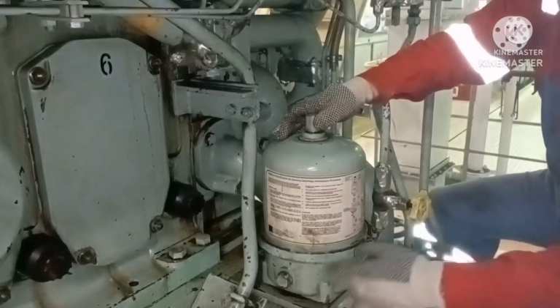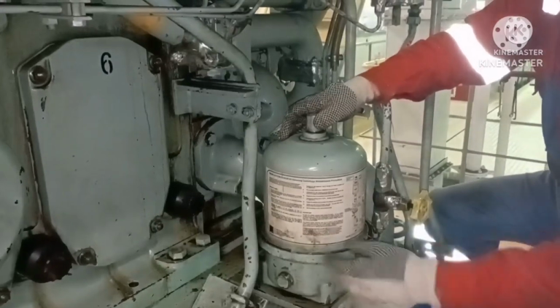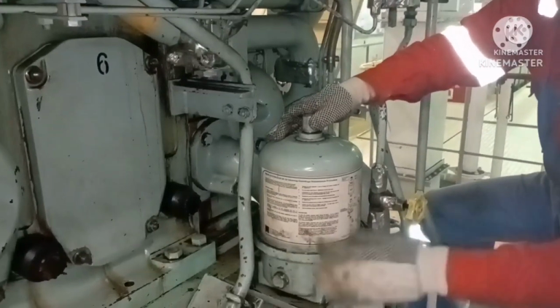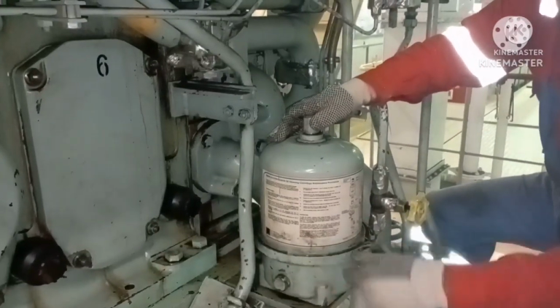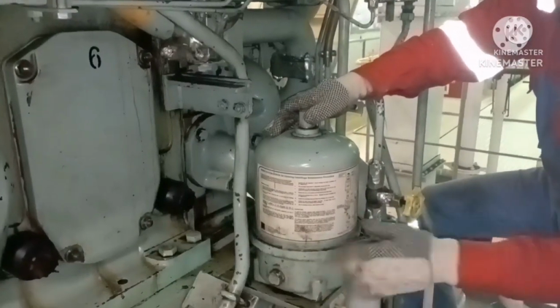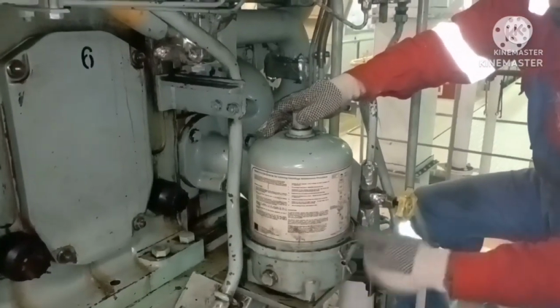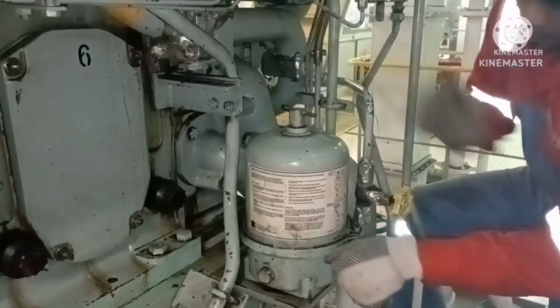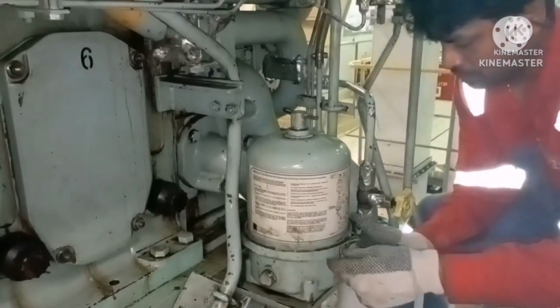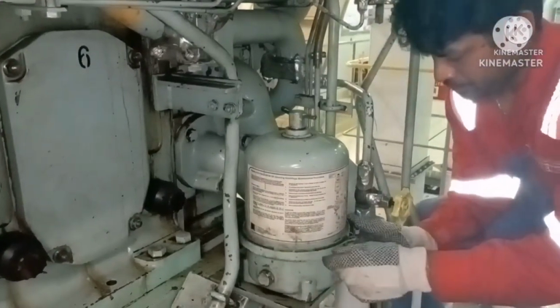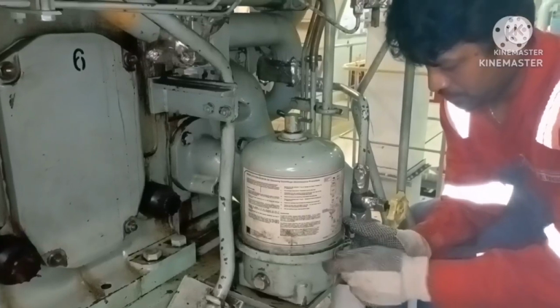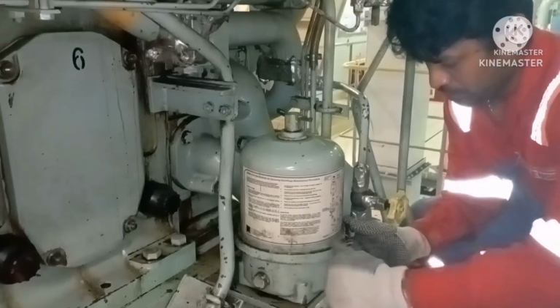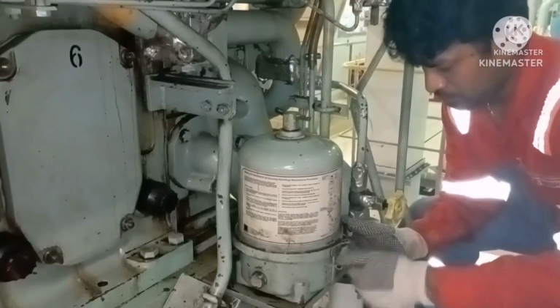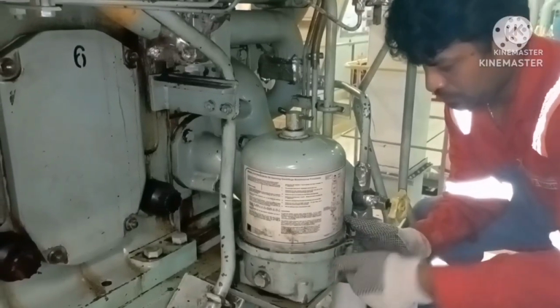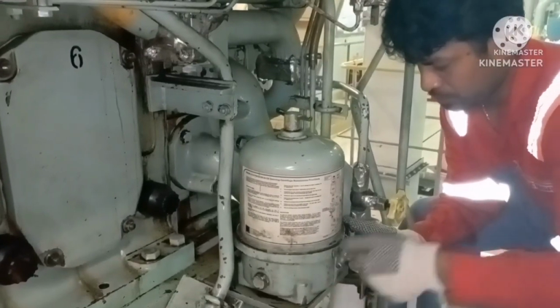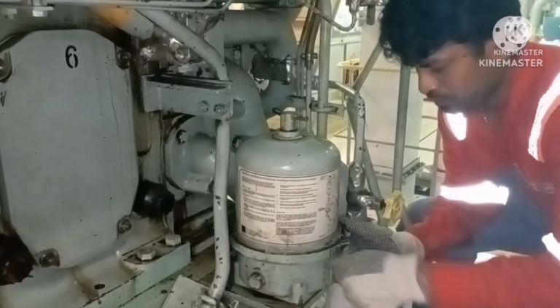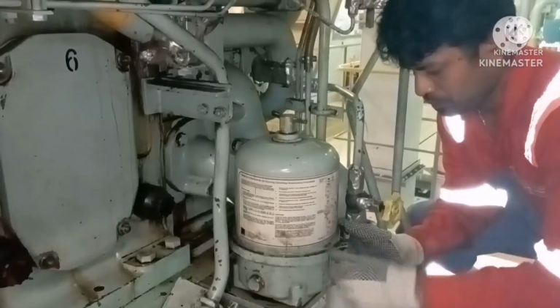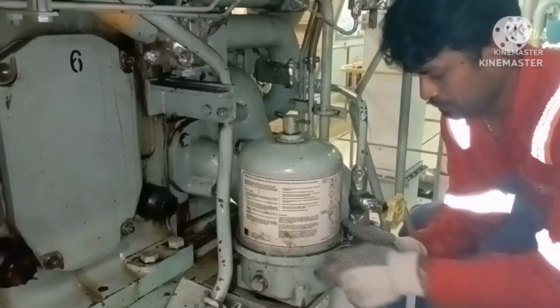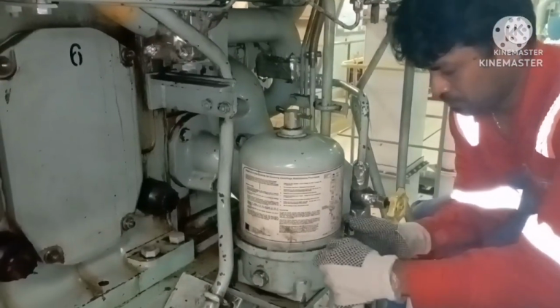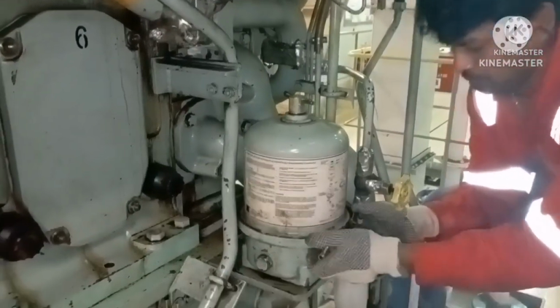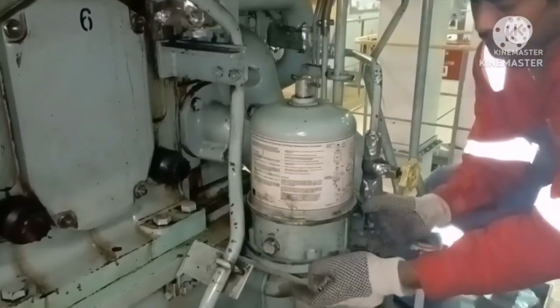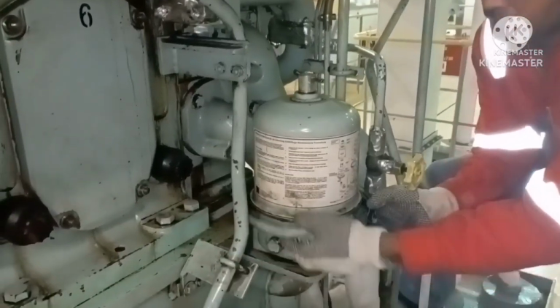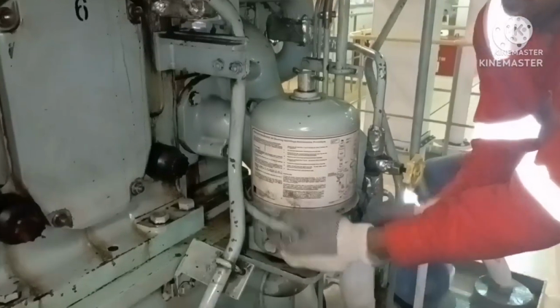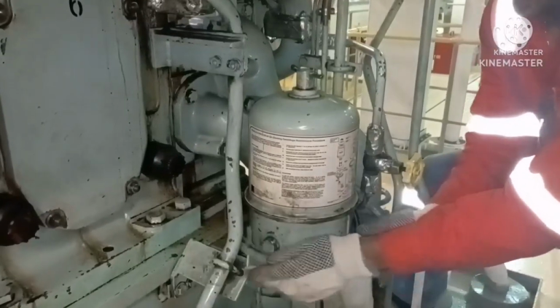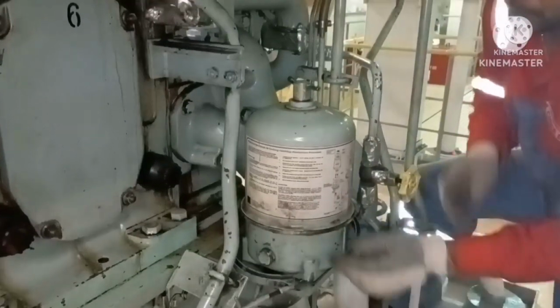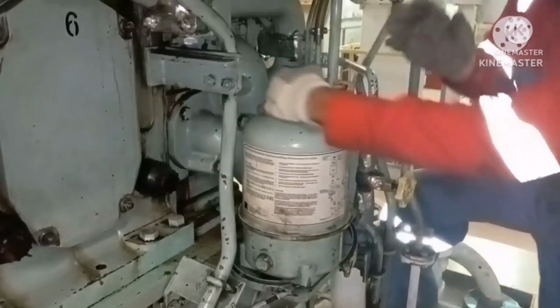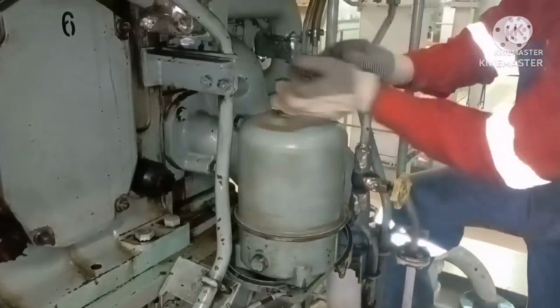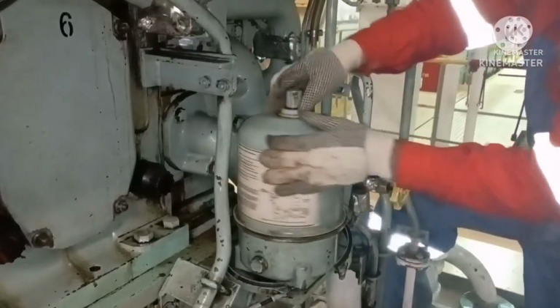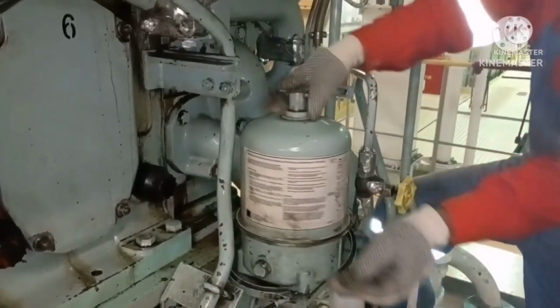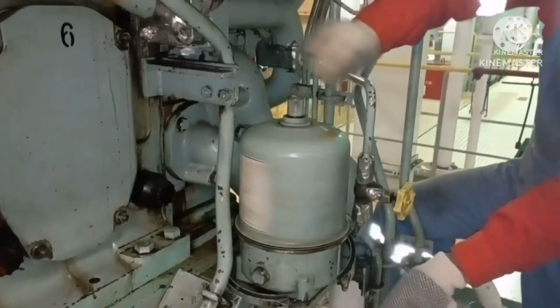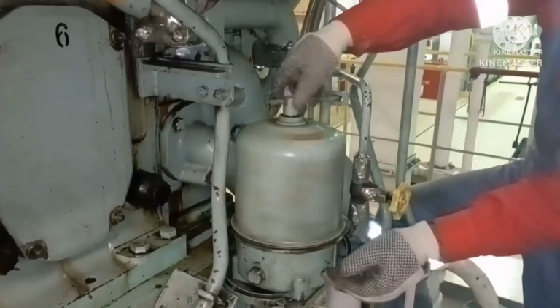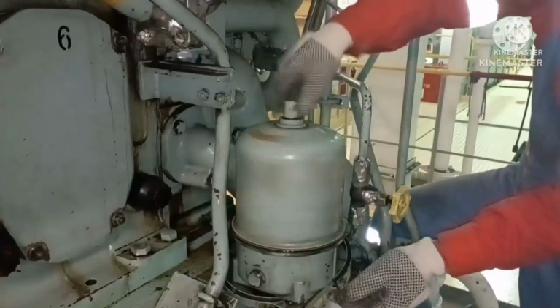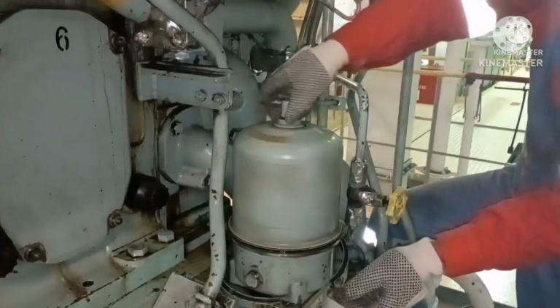This clamp has a lock — all you need to do is just push the lock and take it out so that the clamp will be free. Now the clamp is out. Next you have to just turn the cover.